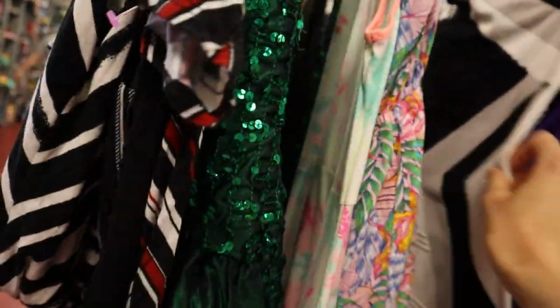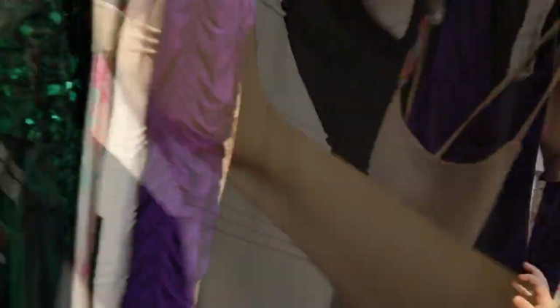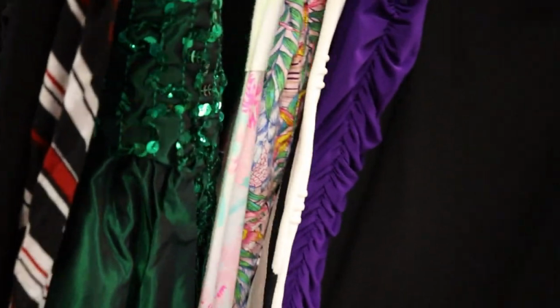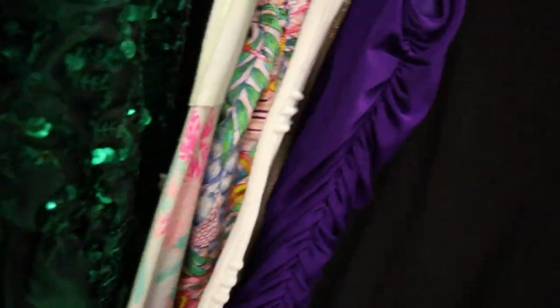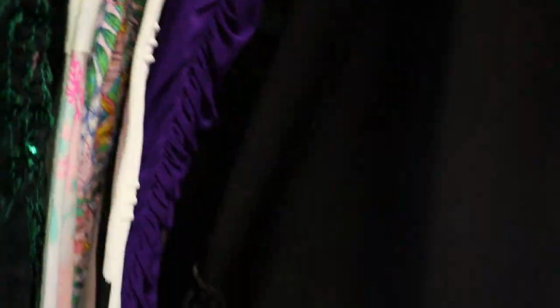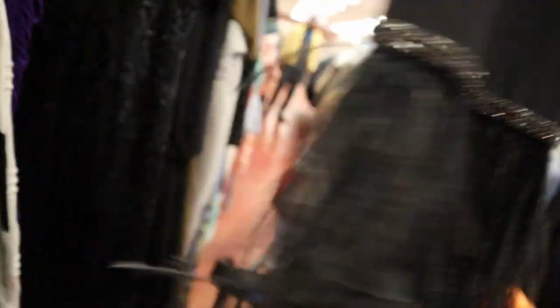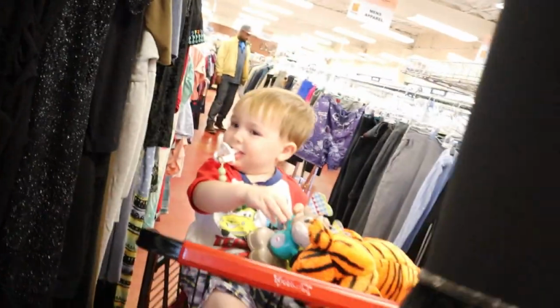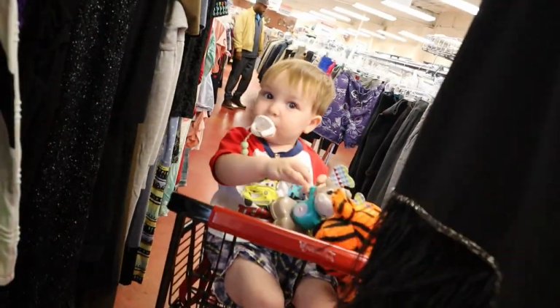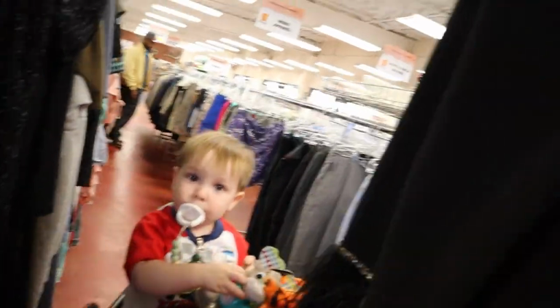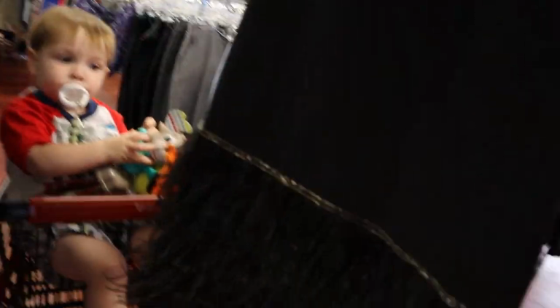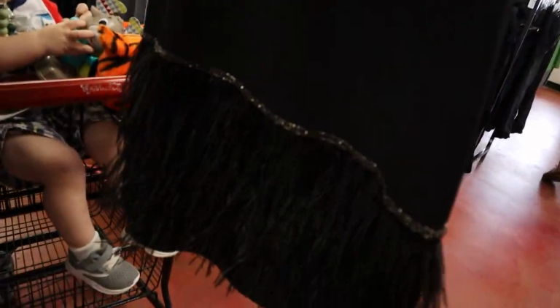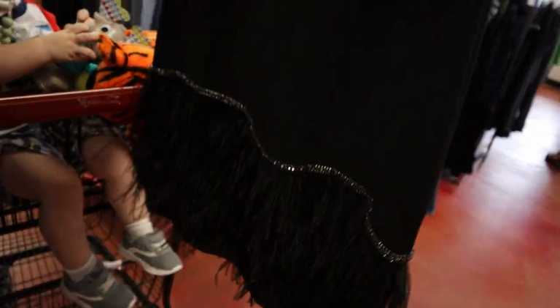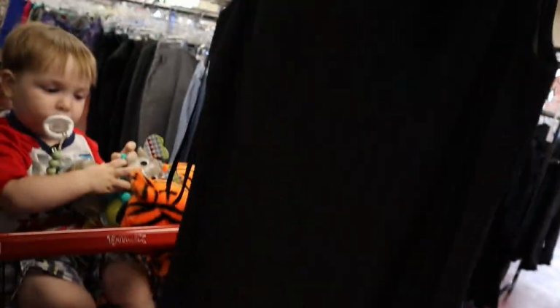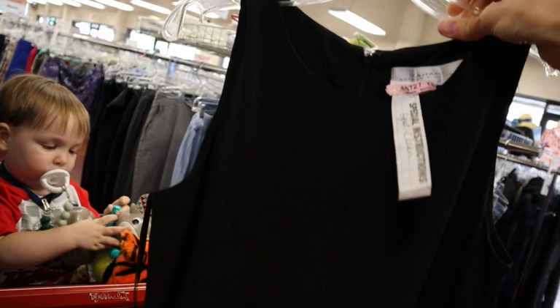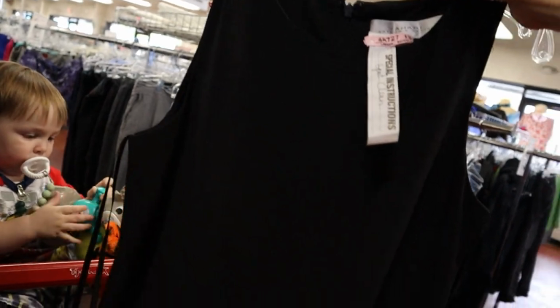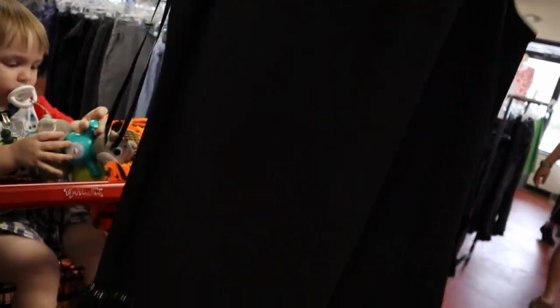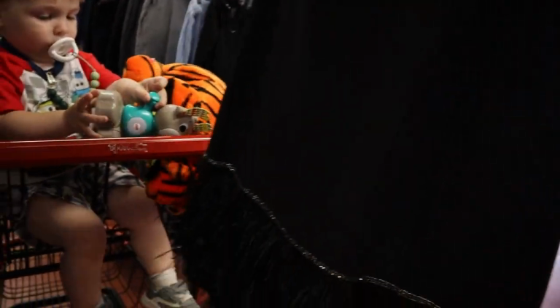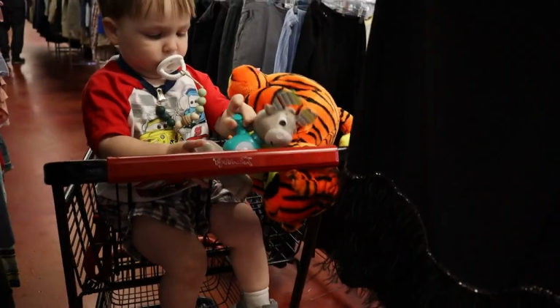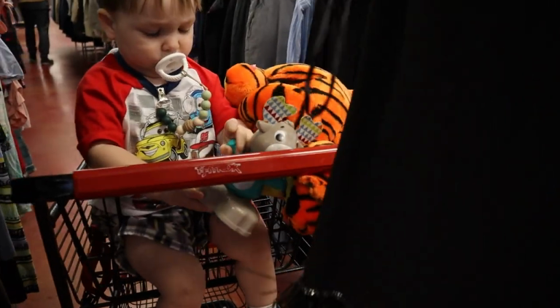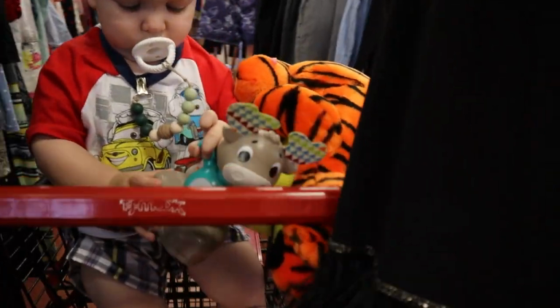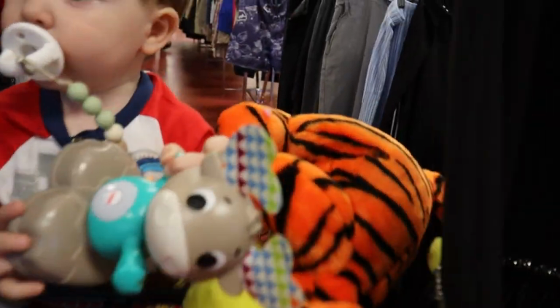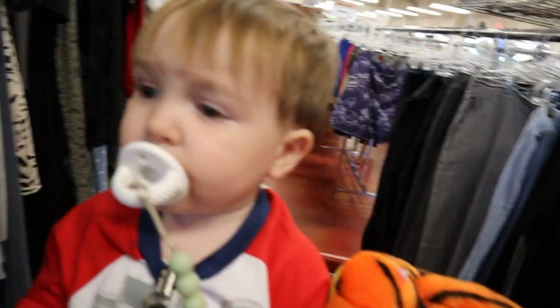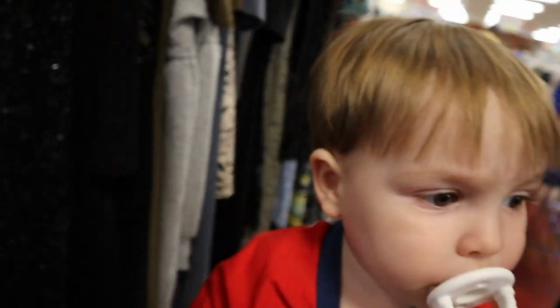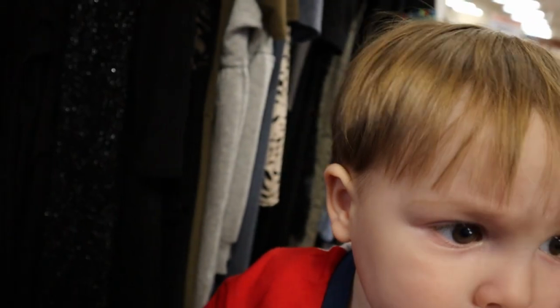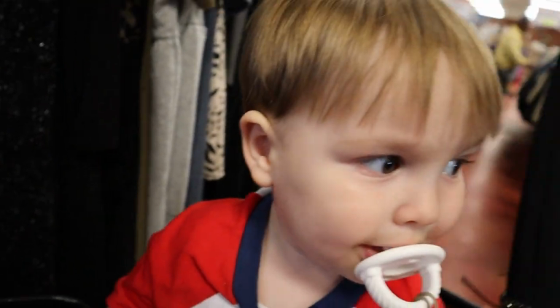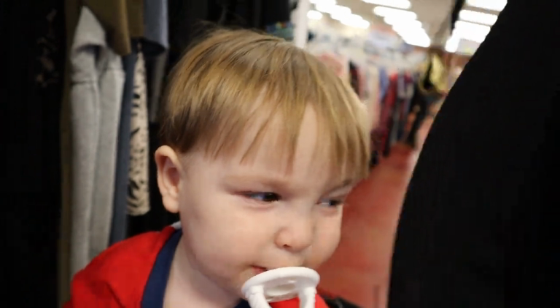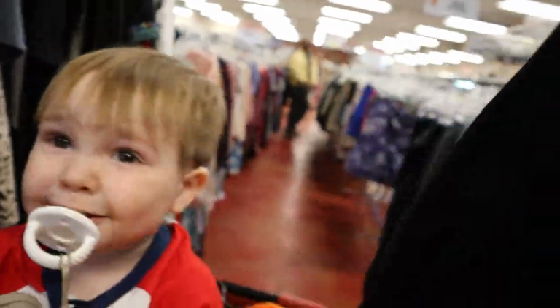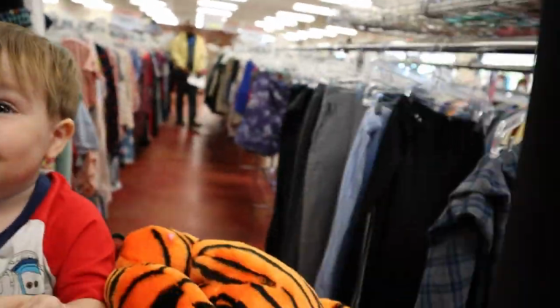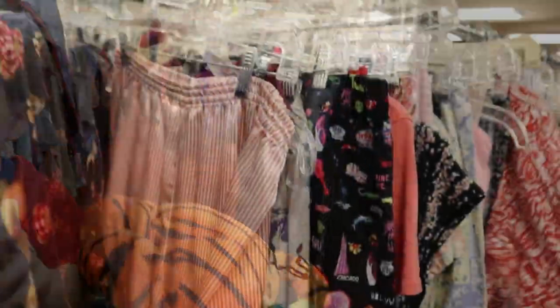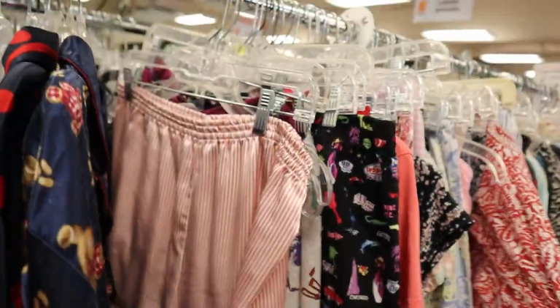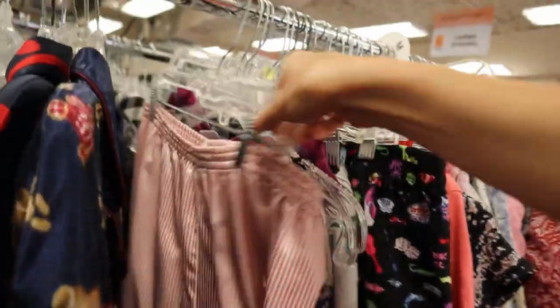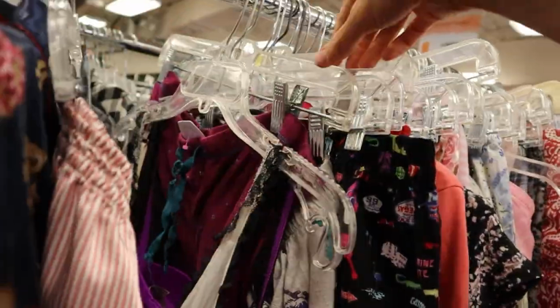That's pretty. Look at this — look at those feathers. How pretty! We love that. I love these.